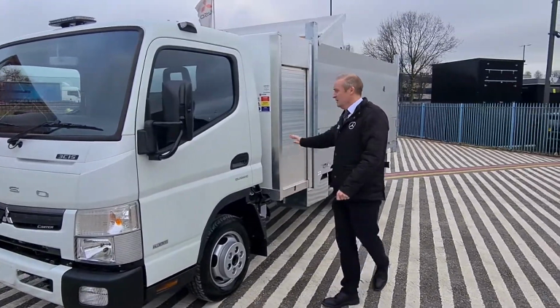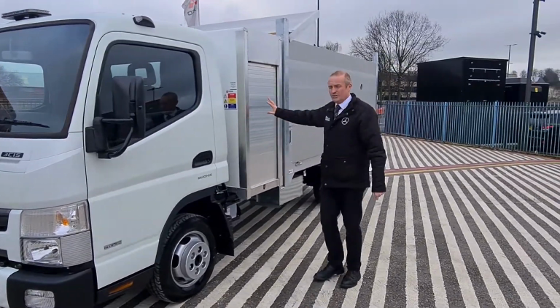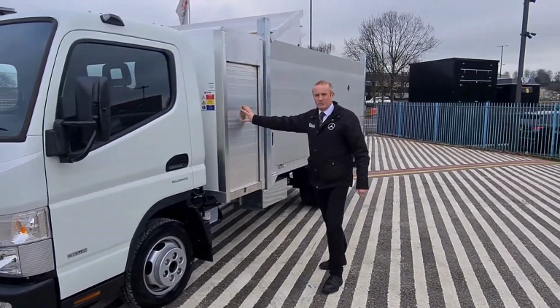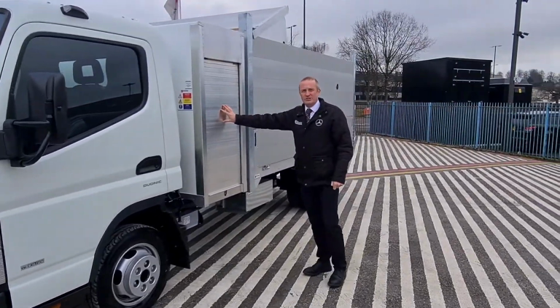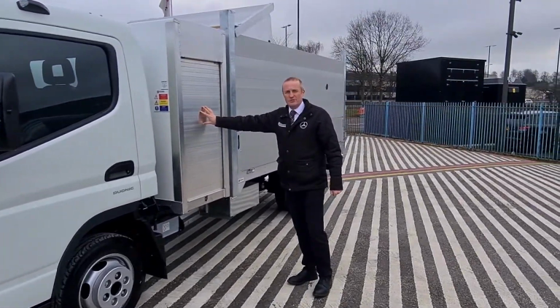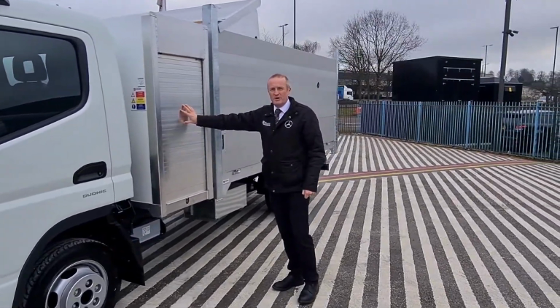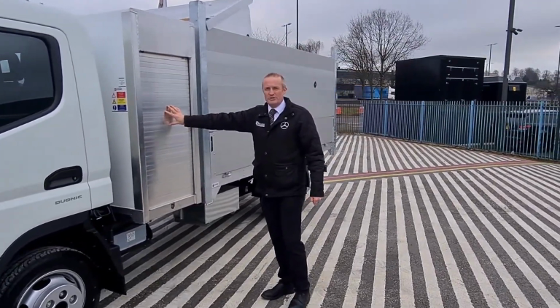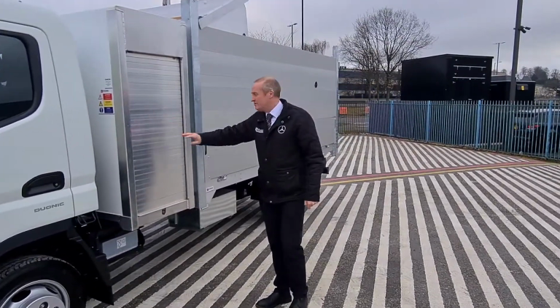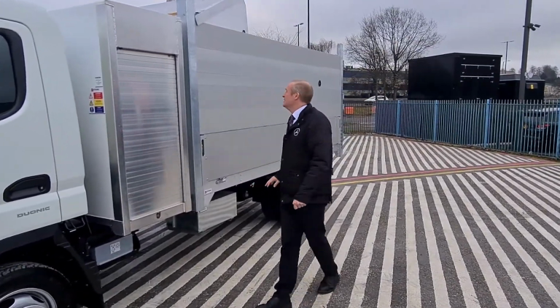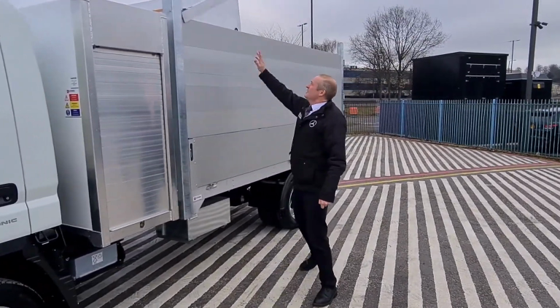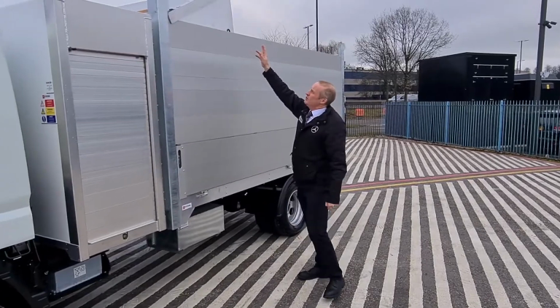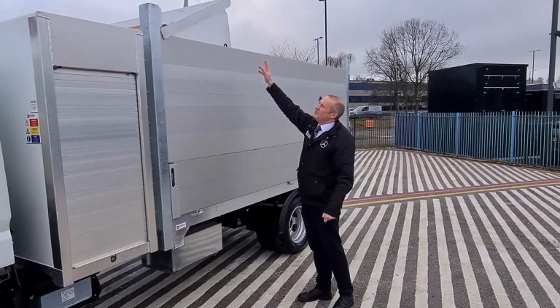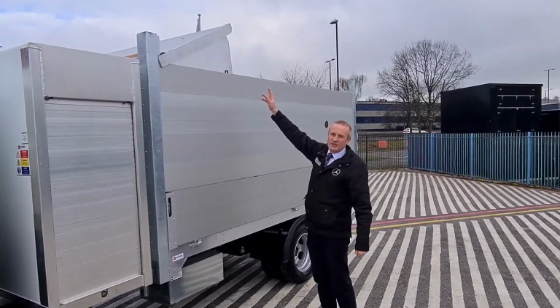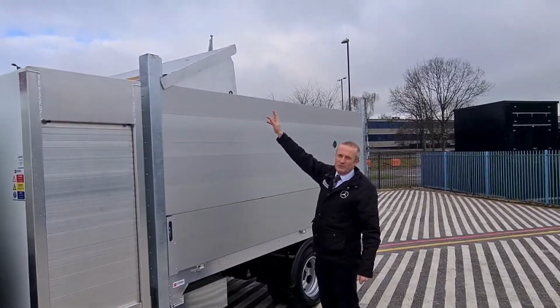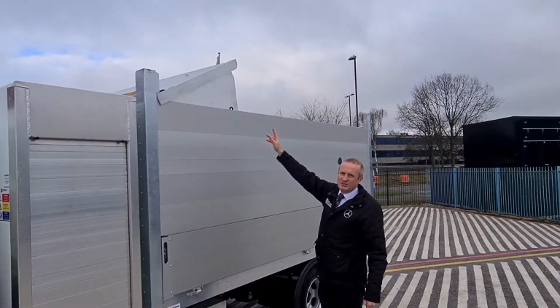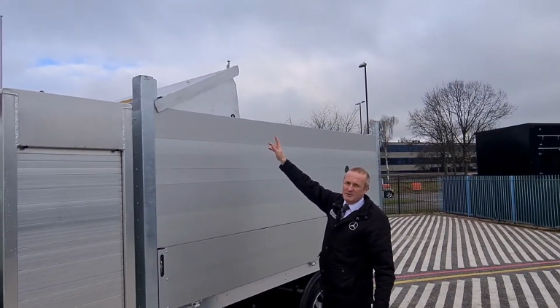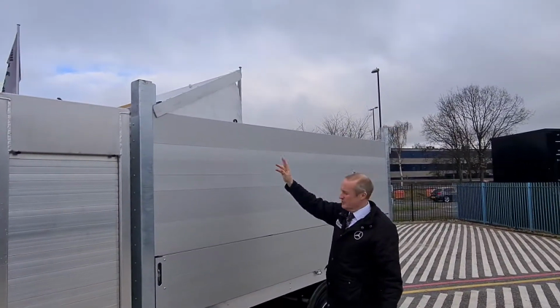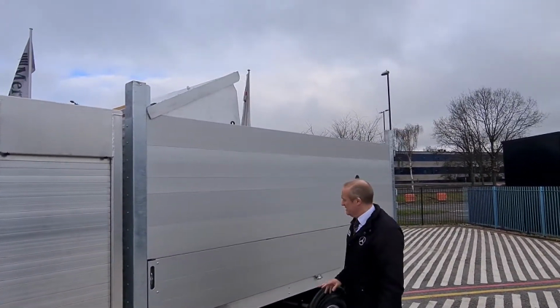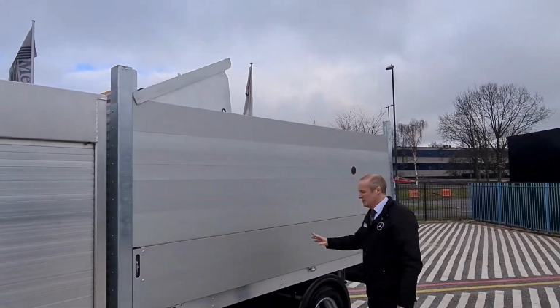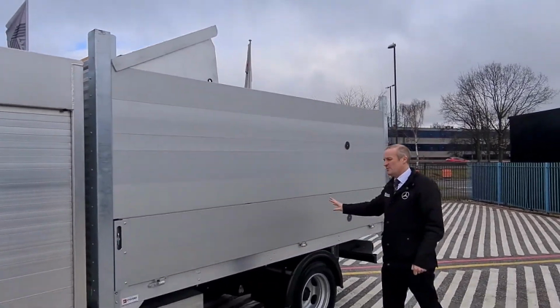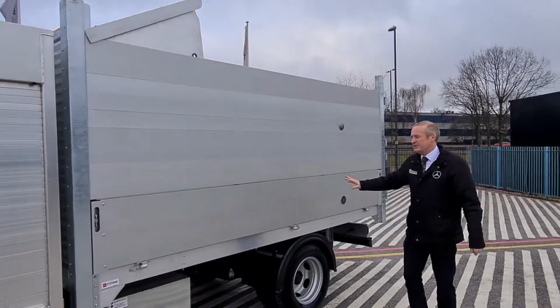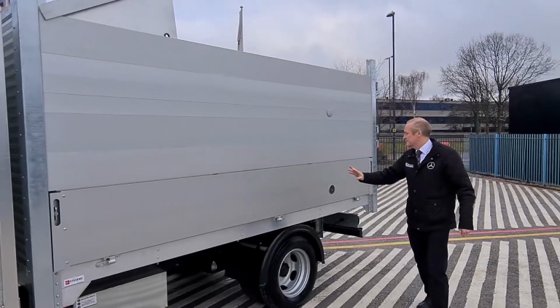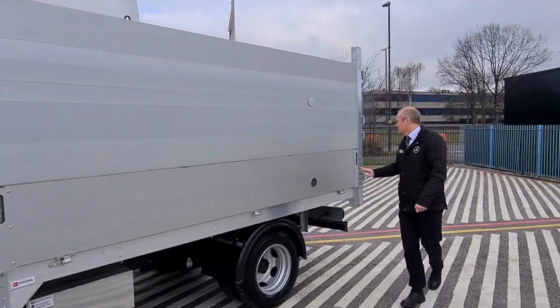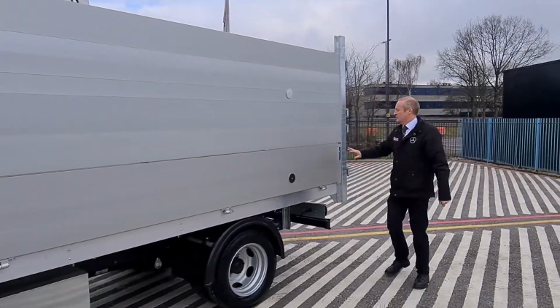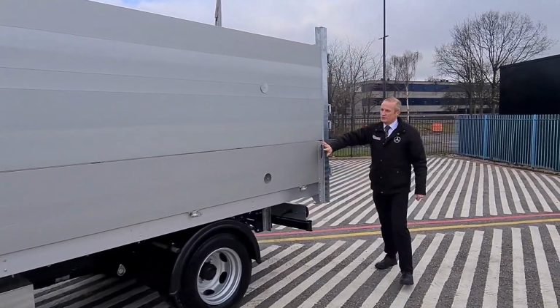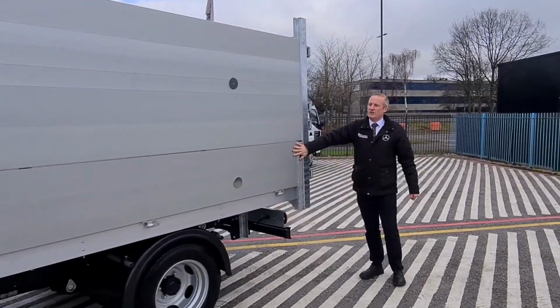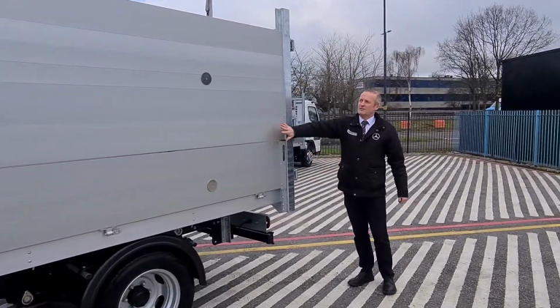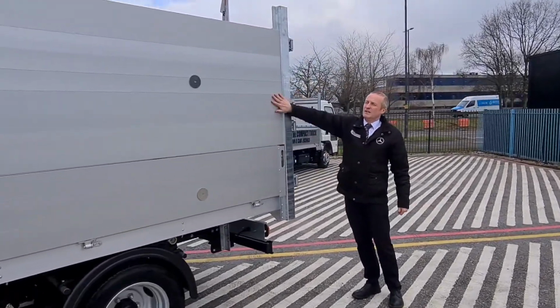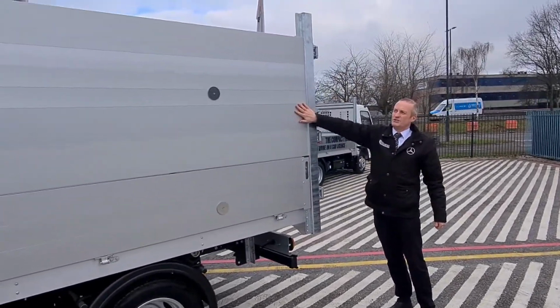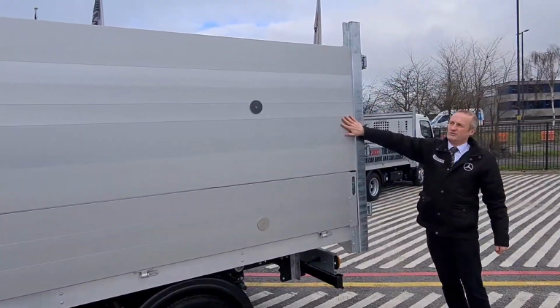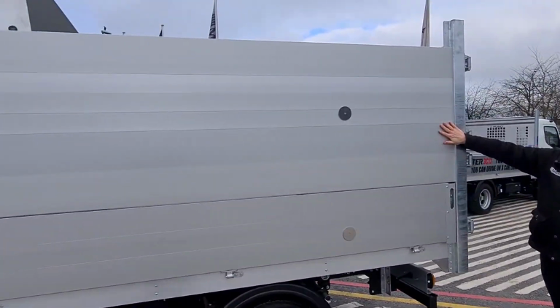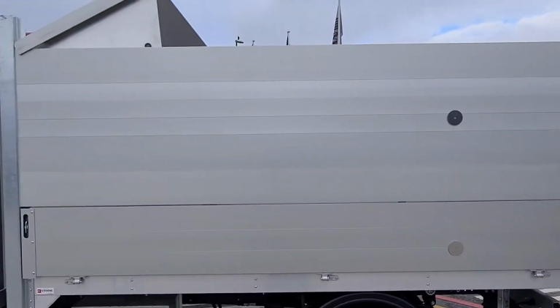It's got a roller shutter storage compartment with a shelf. Lift up hatch for when you're chipping into the back of the body. It's a tipper body, so we've got drop sides and a solid removable upper.